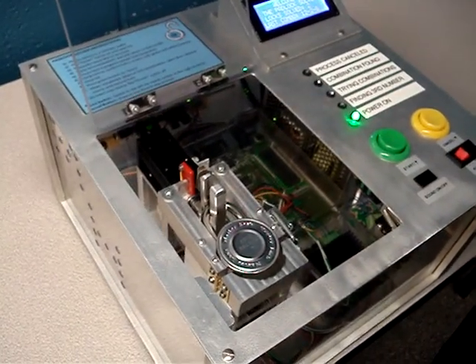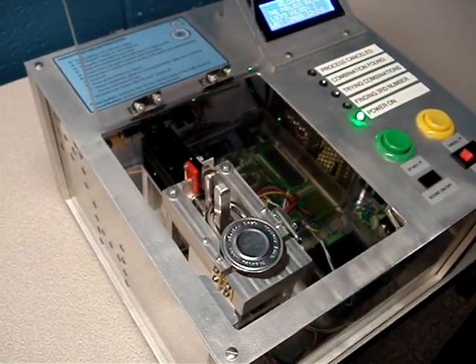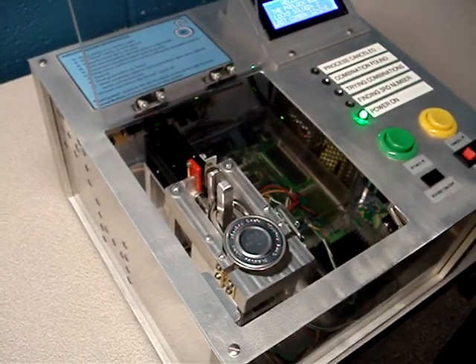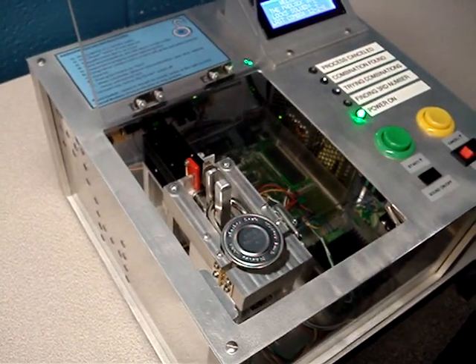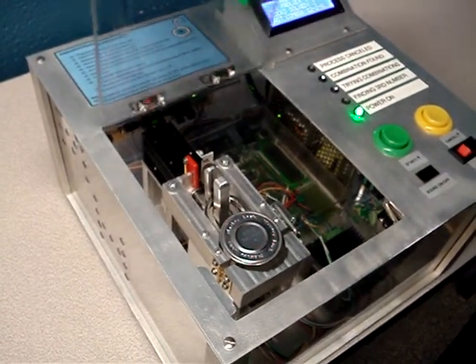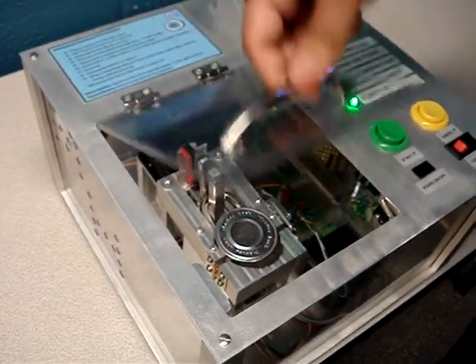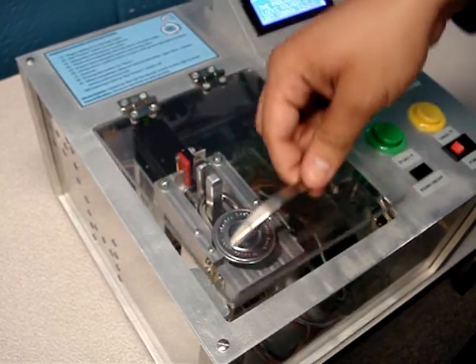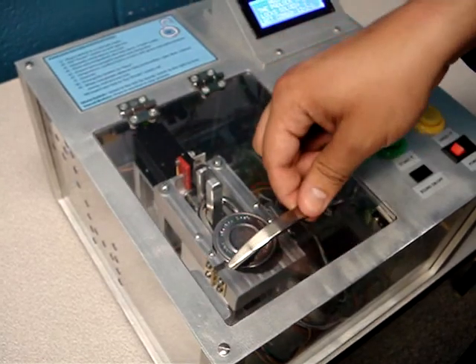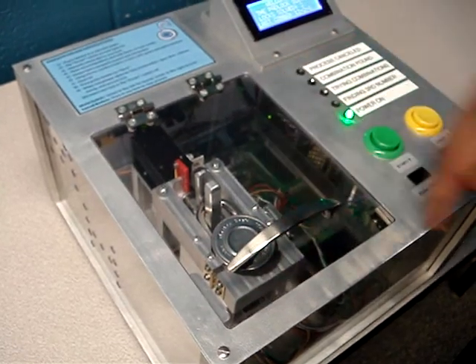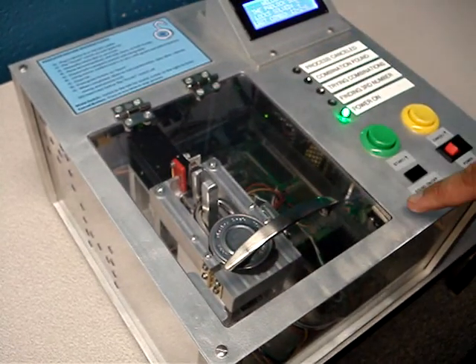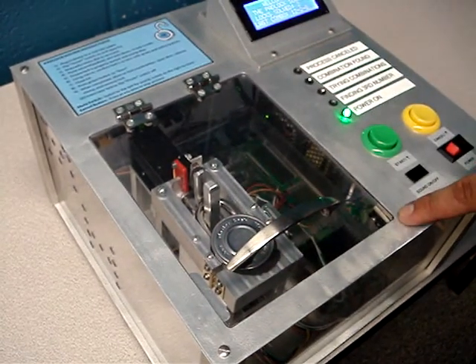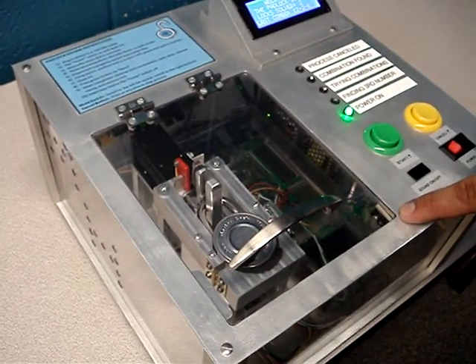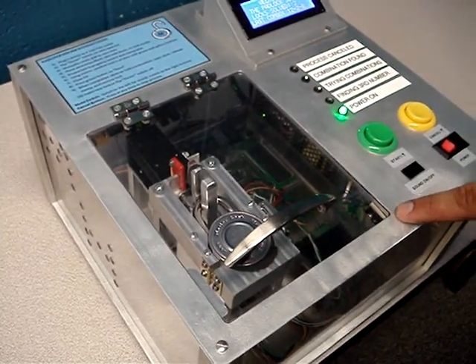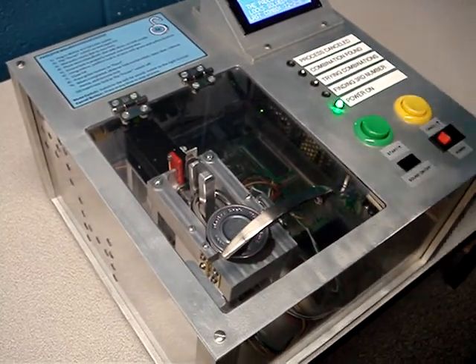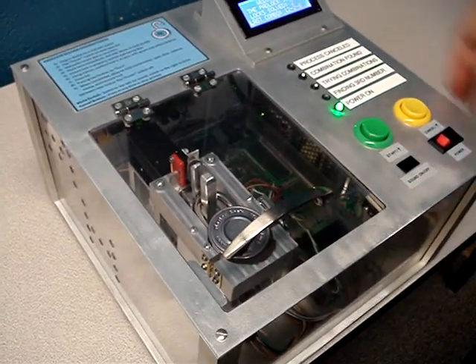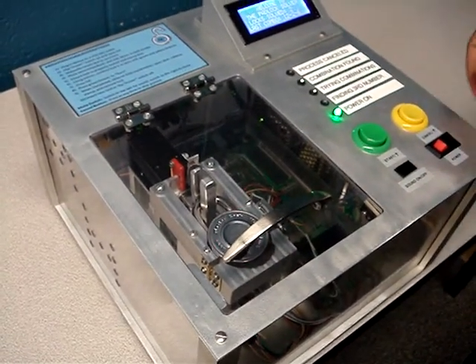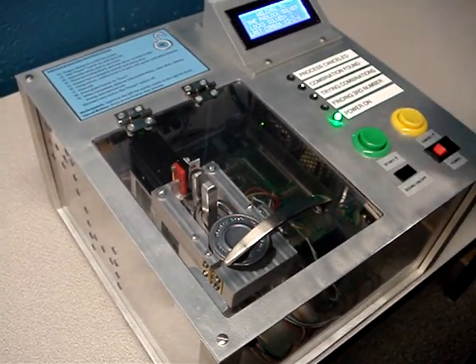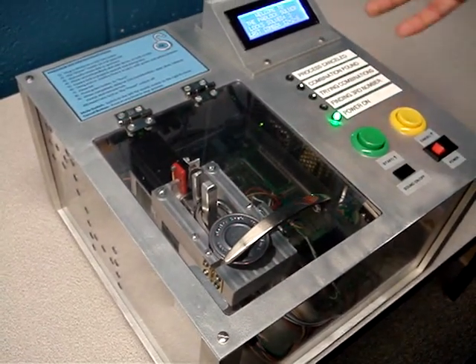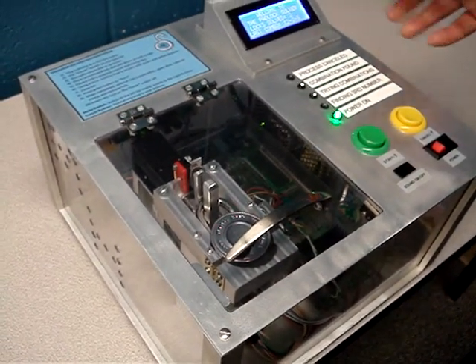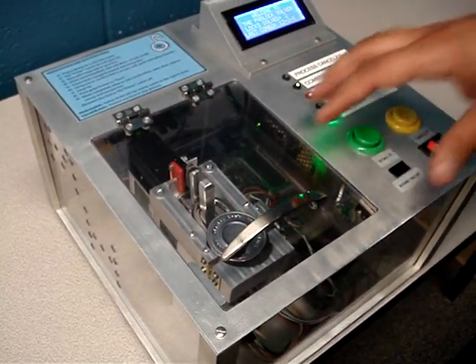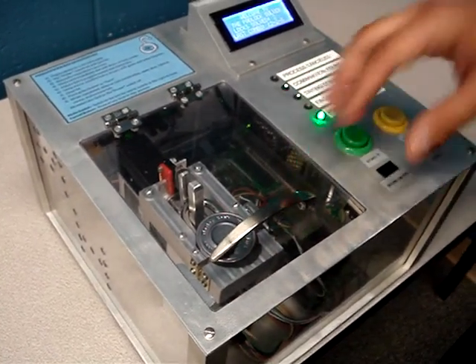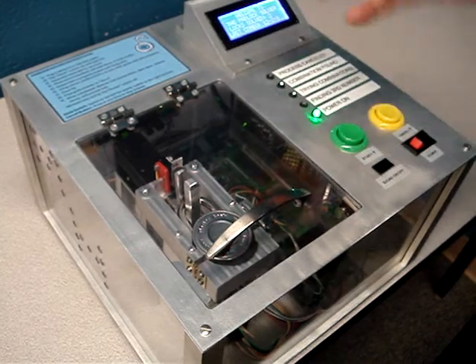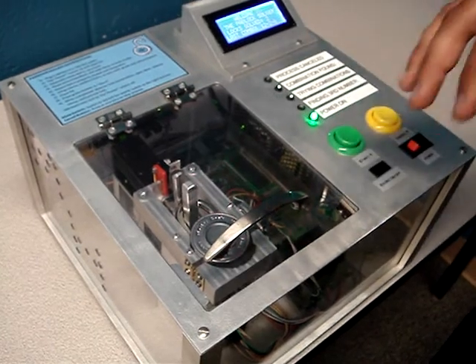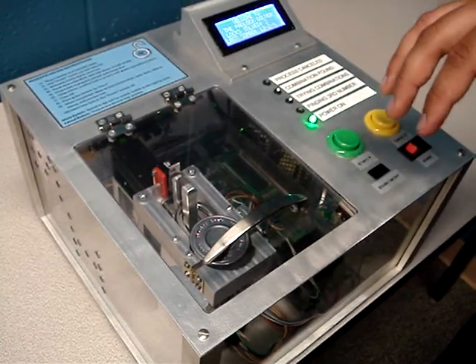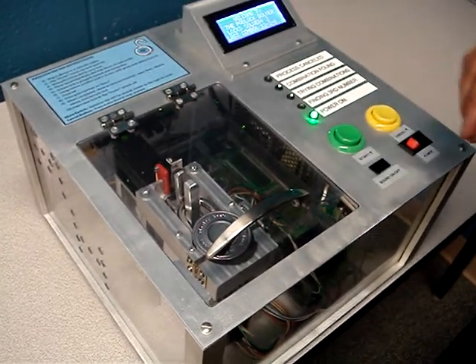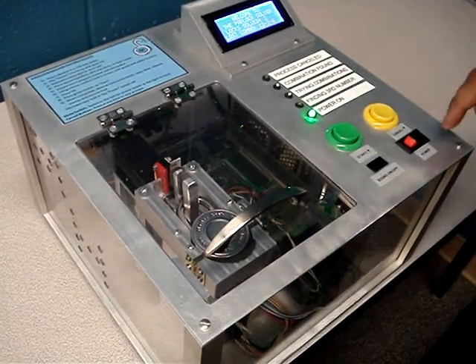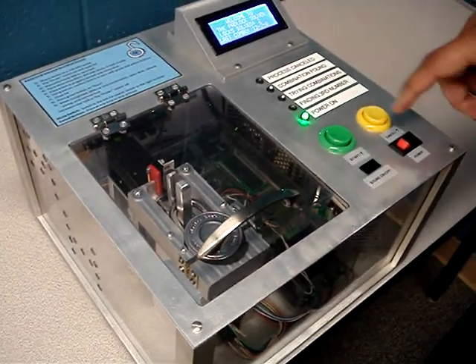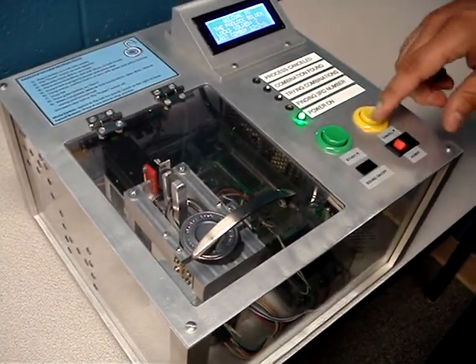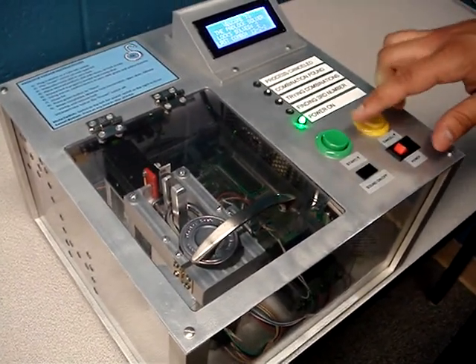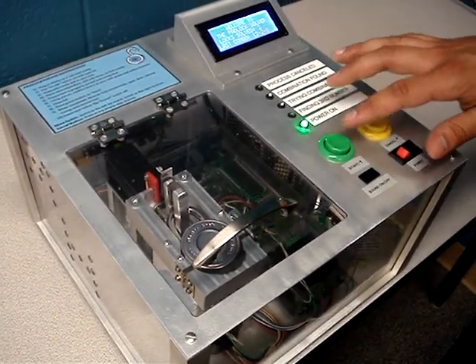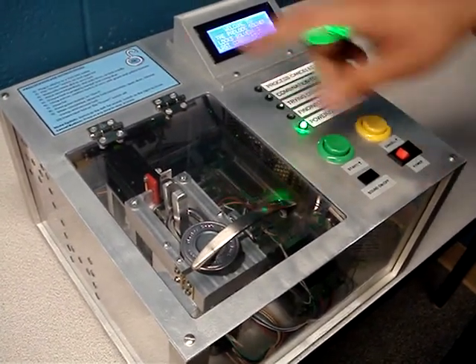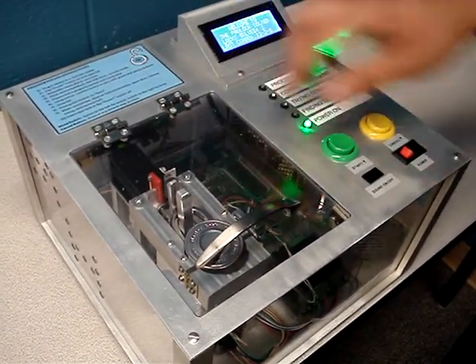The next step is to close the lid. The switch has been shut so now the machine knows that the lid is closed and it's protecting the user. Next, I'll press the green start button.